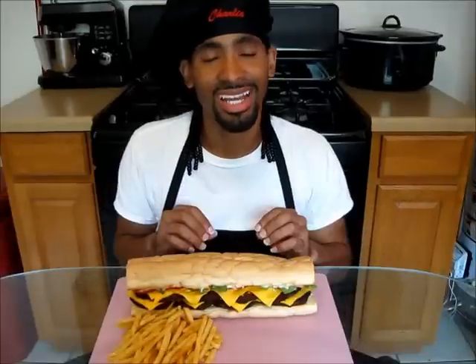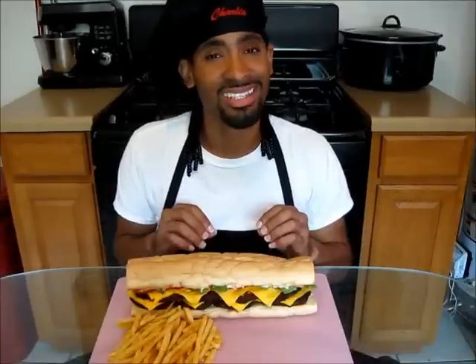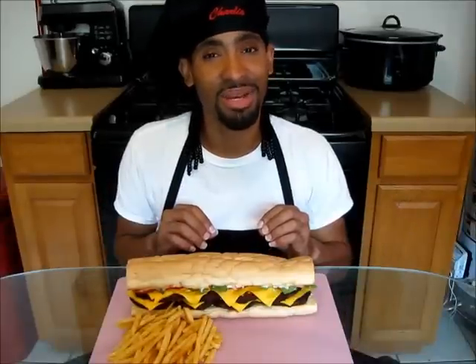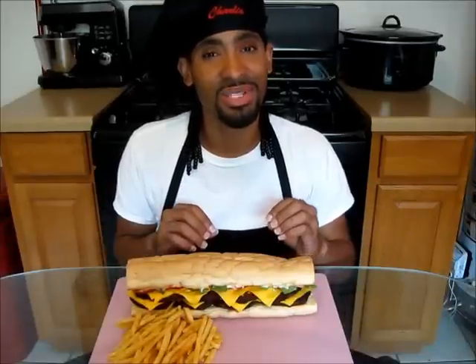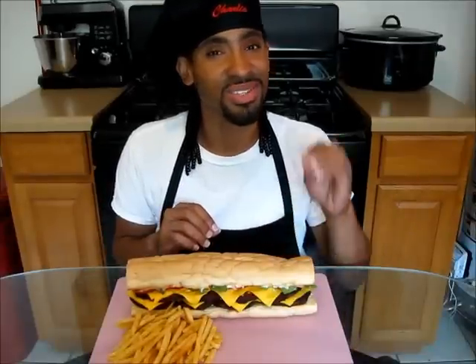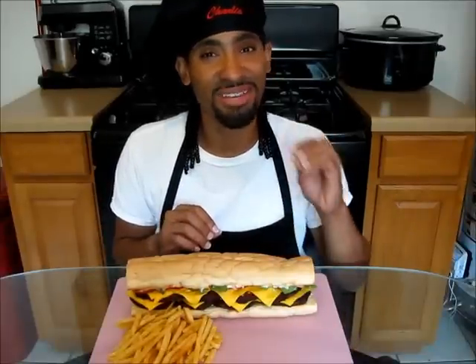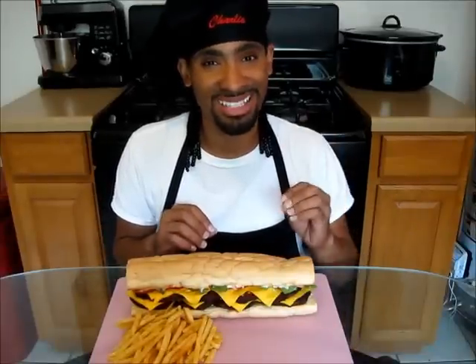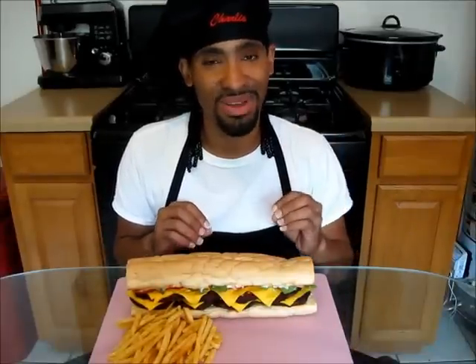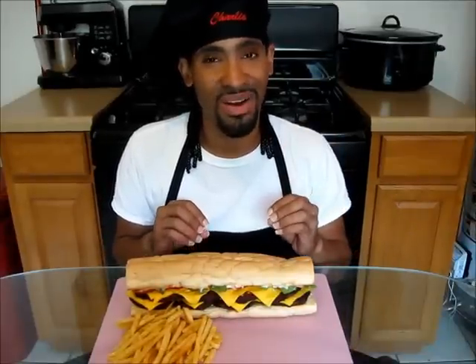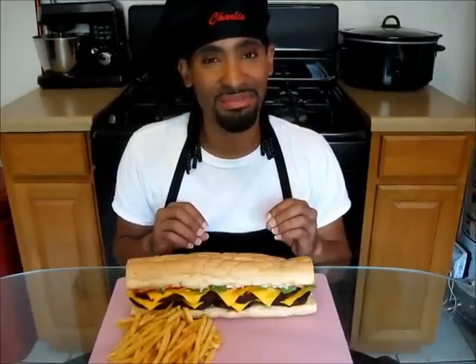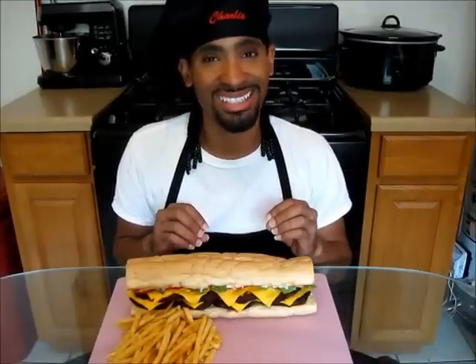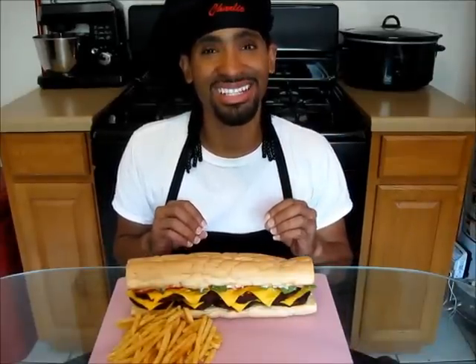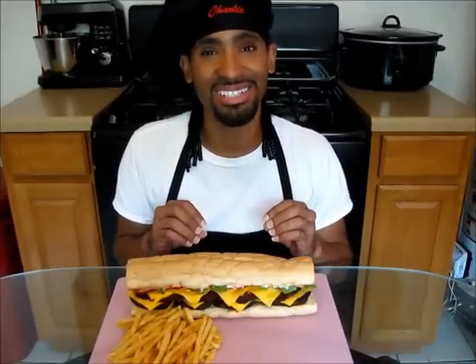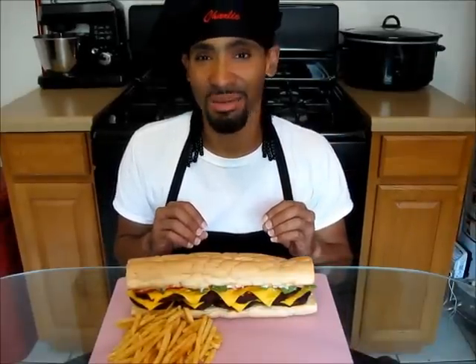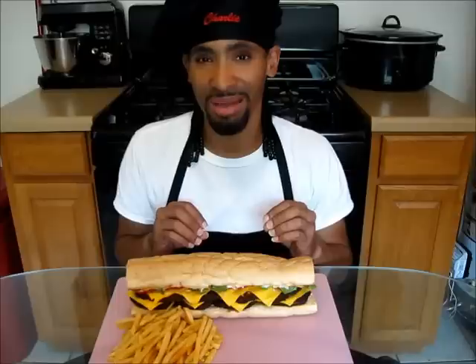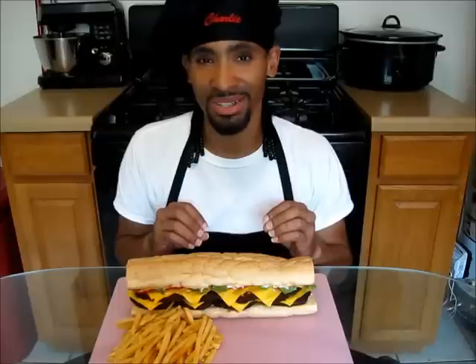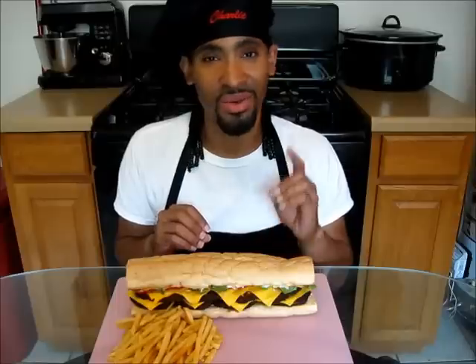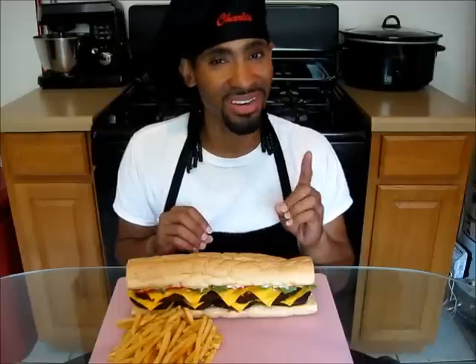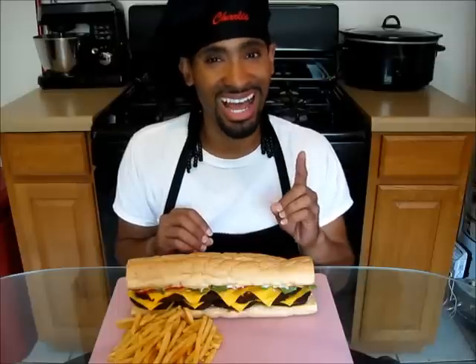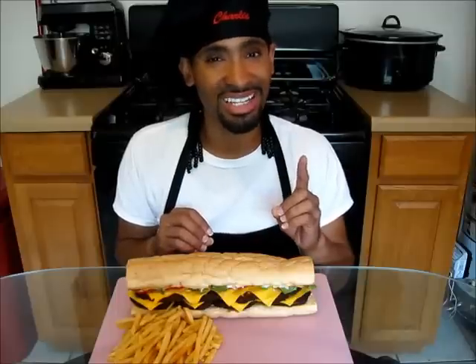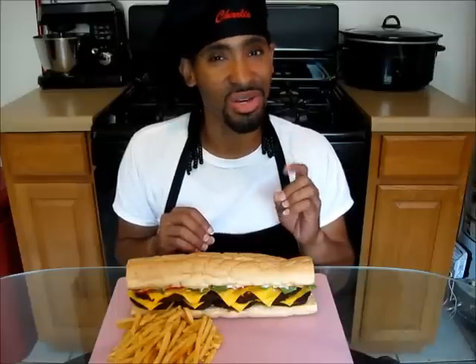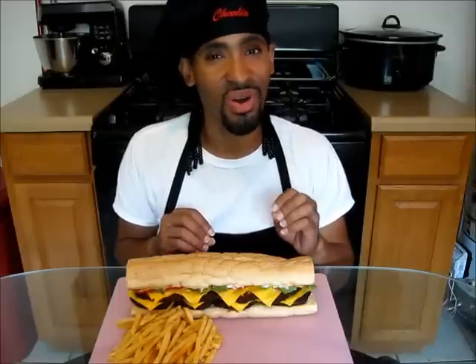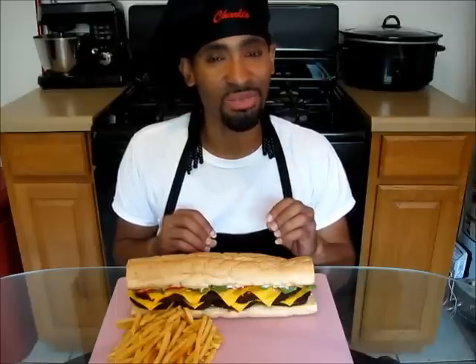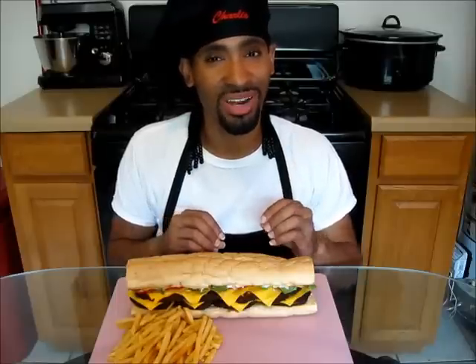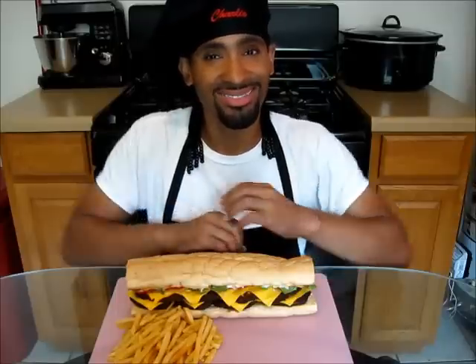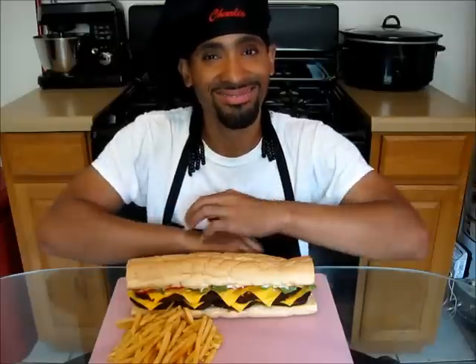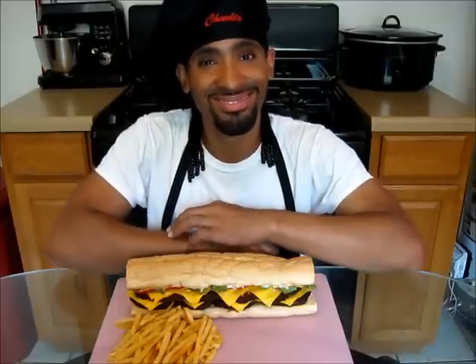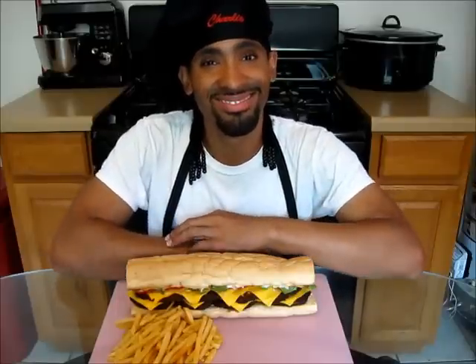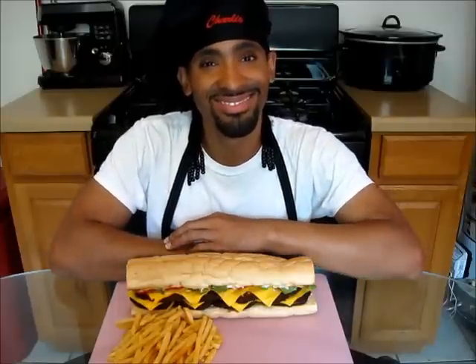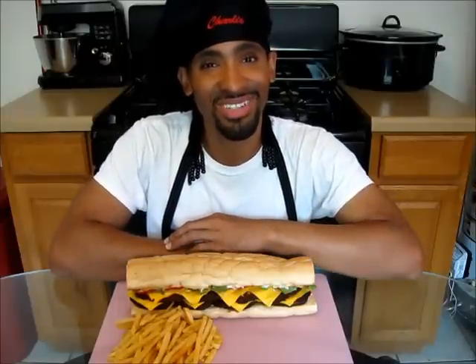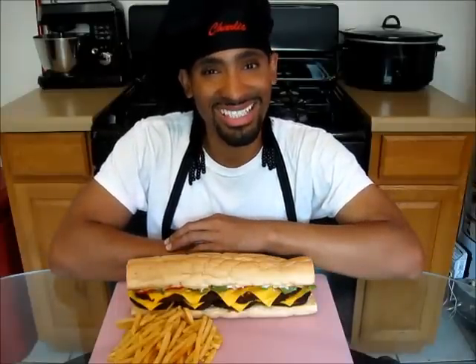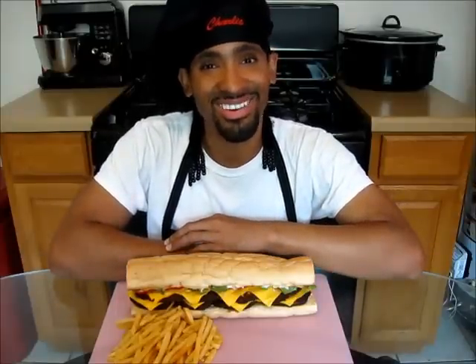Today I'm going to be showing you step by step how to make this delicious, popular, one-of-a-kind New Orleans po'boy. So let's get started.